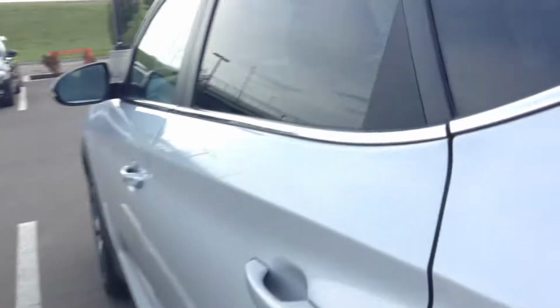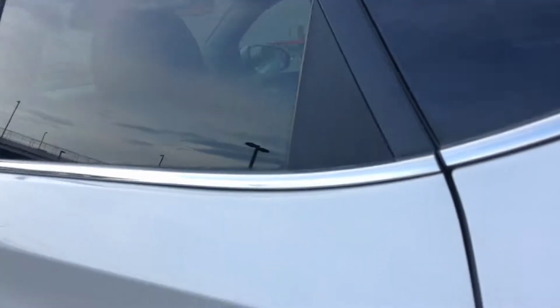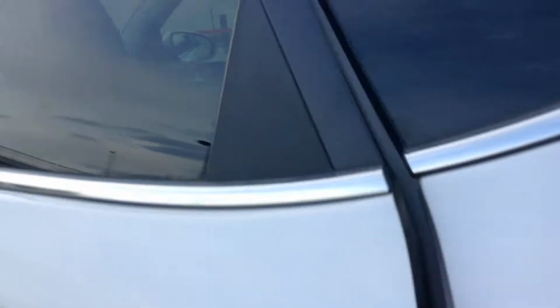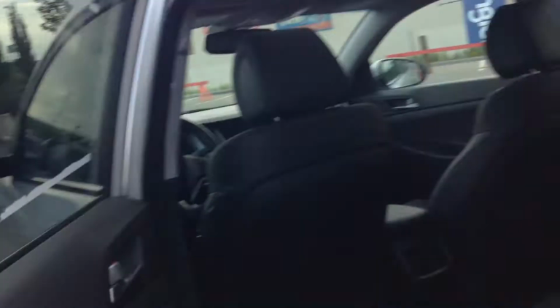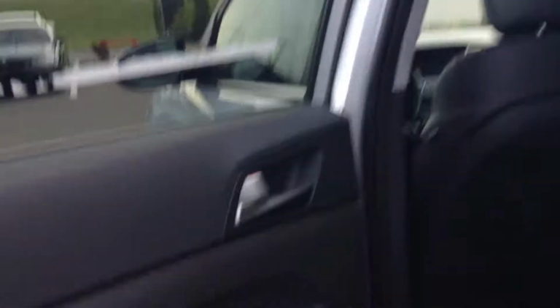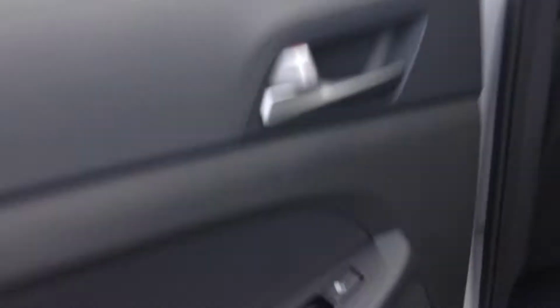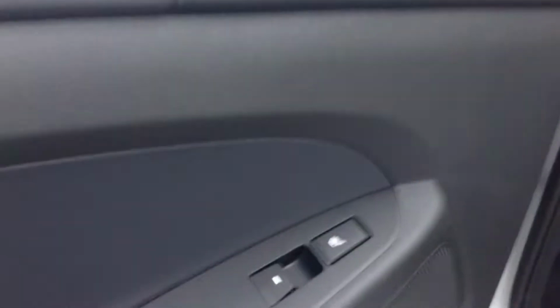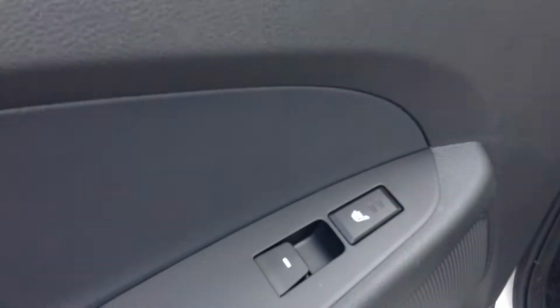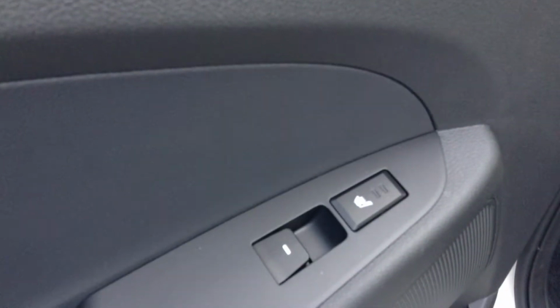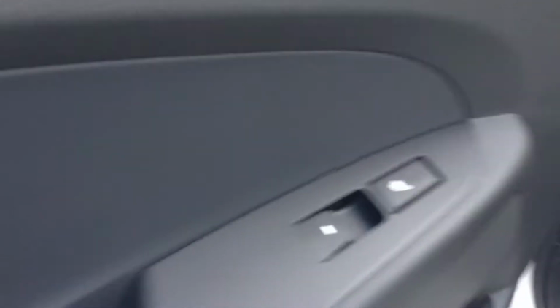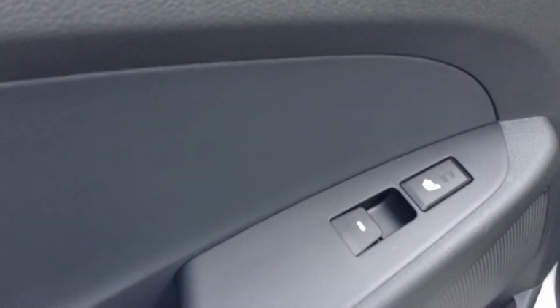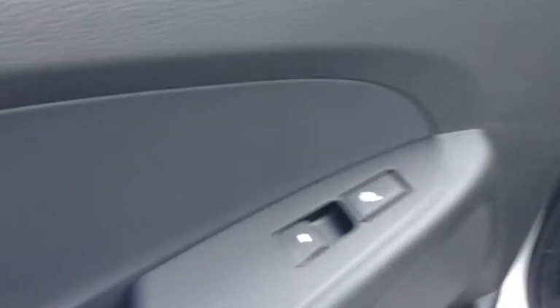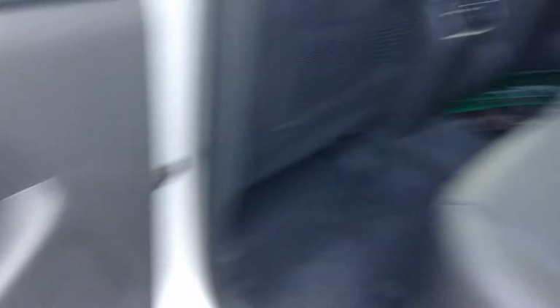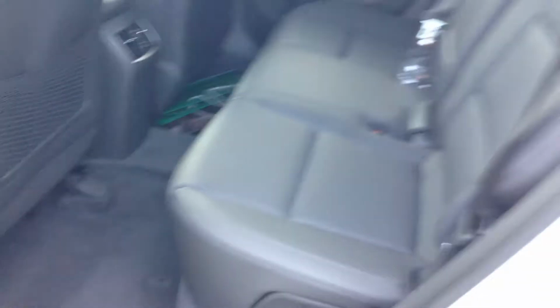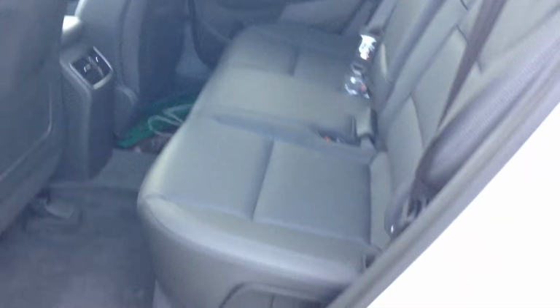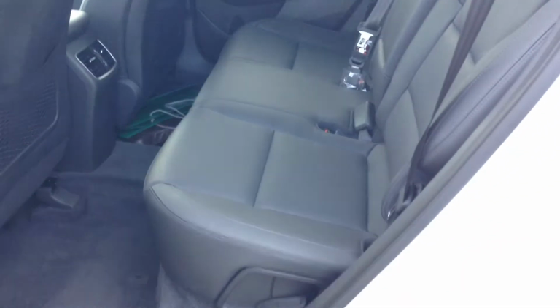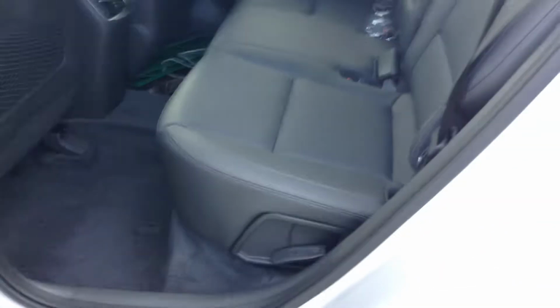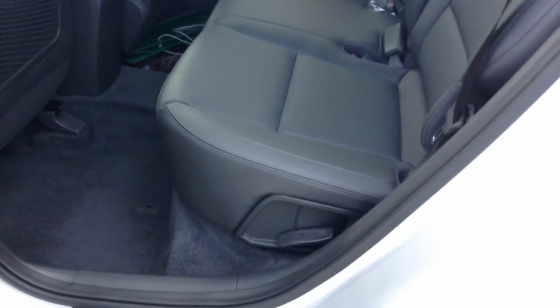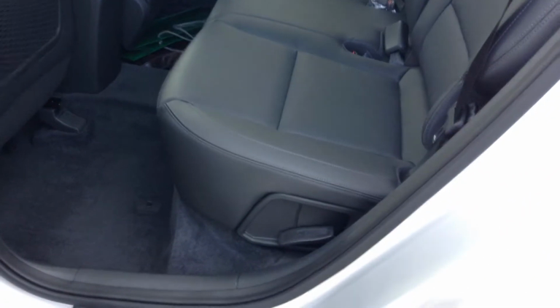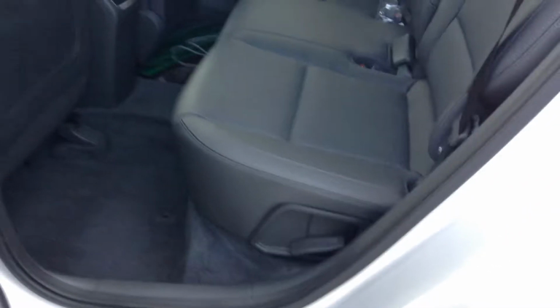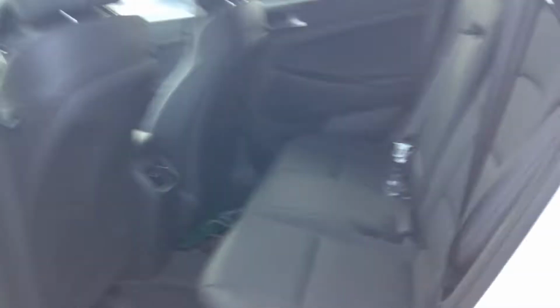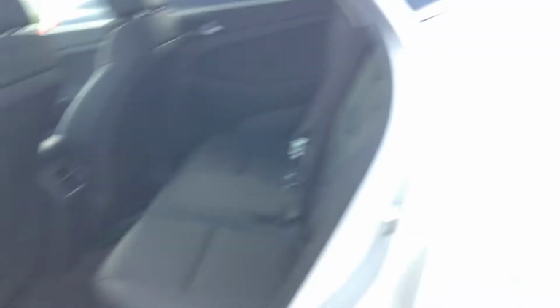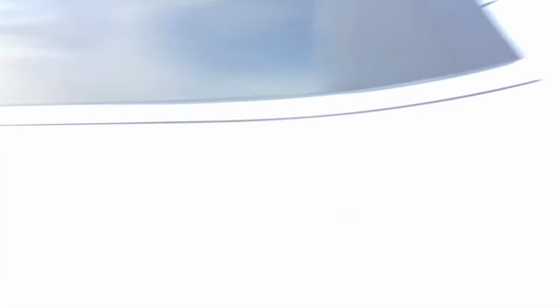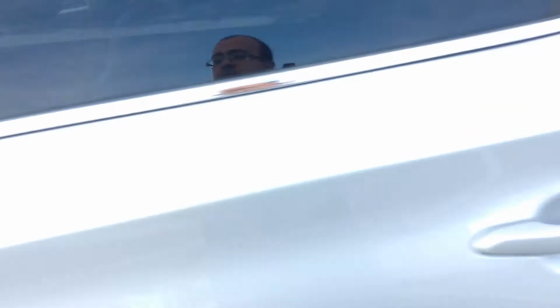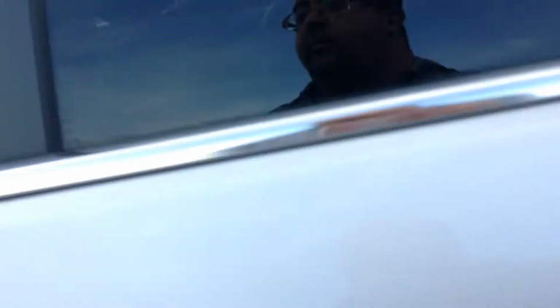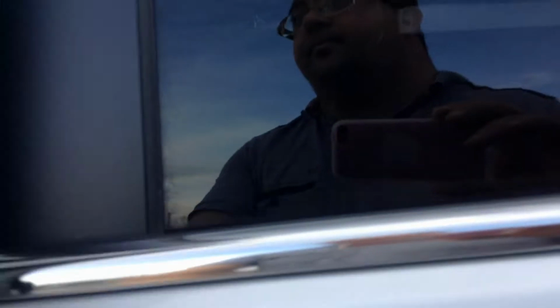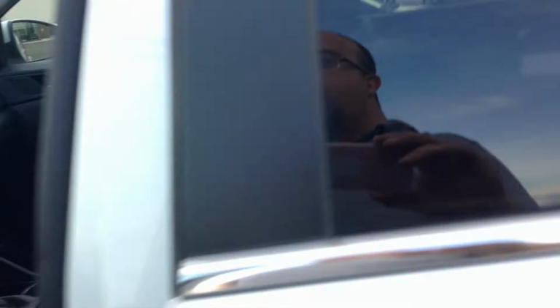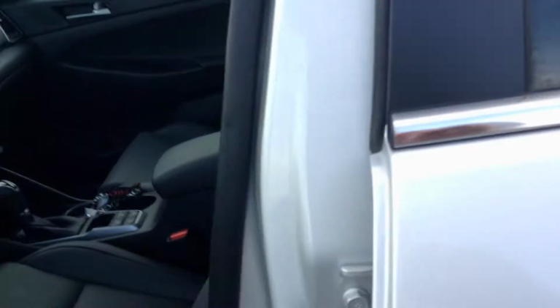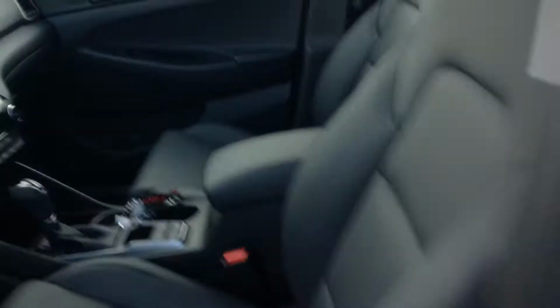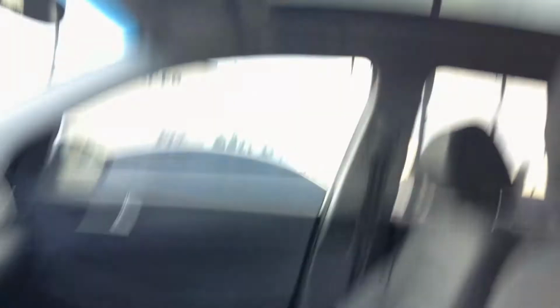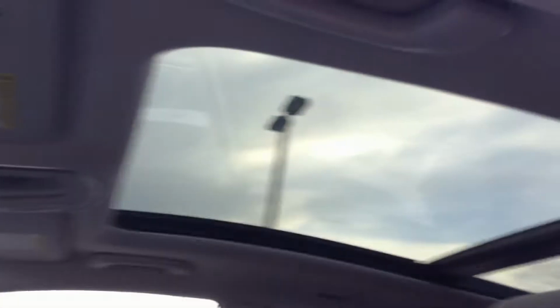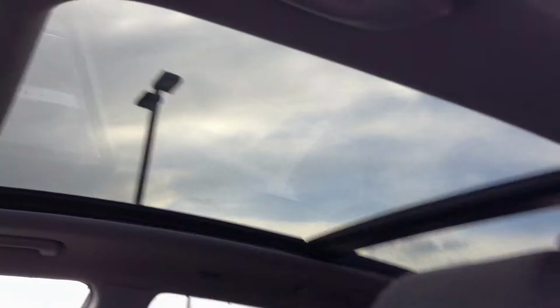We'll start off with the power liftgate. Got some decent room in the trunk space here as well.